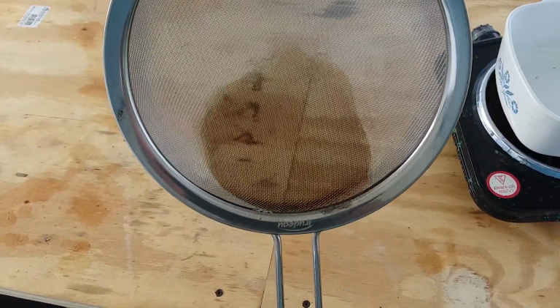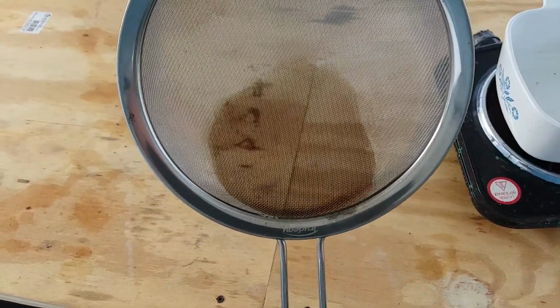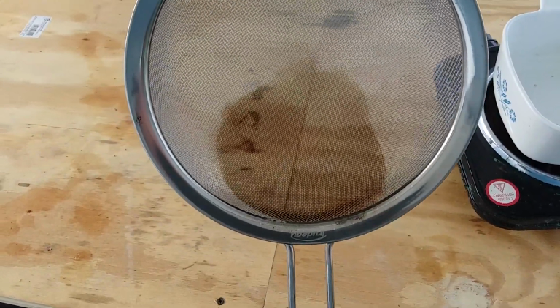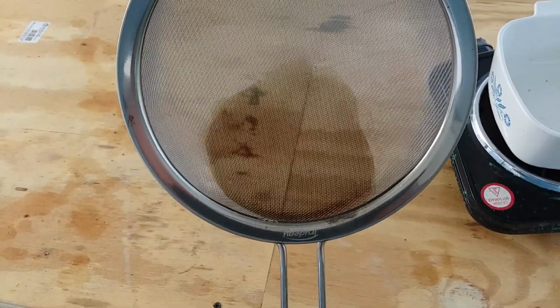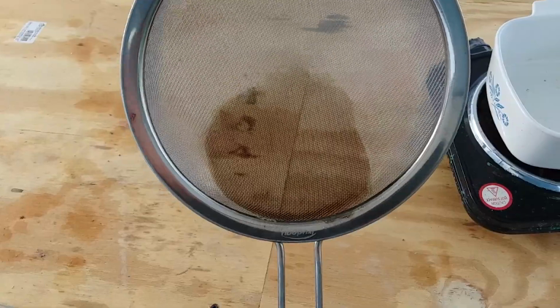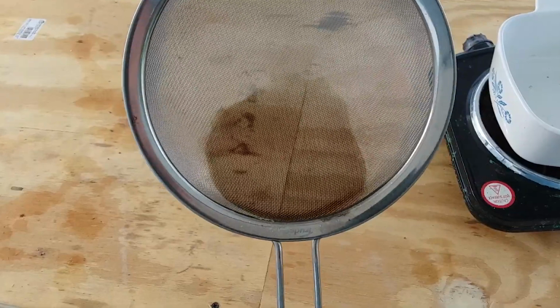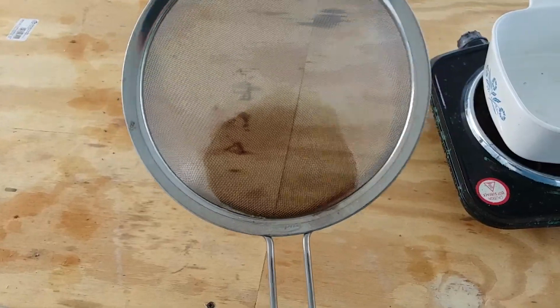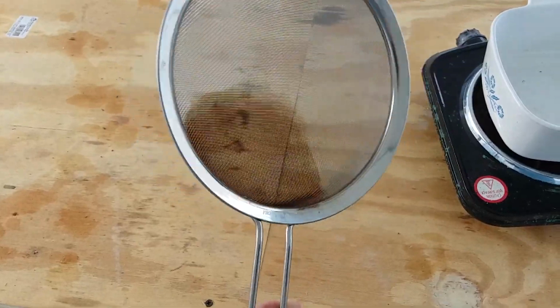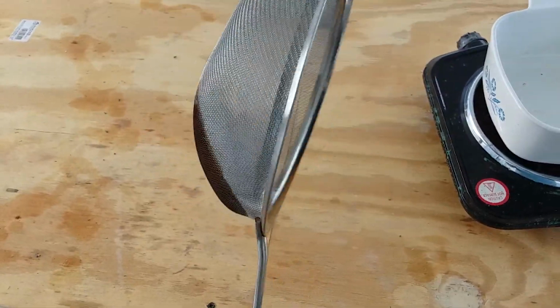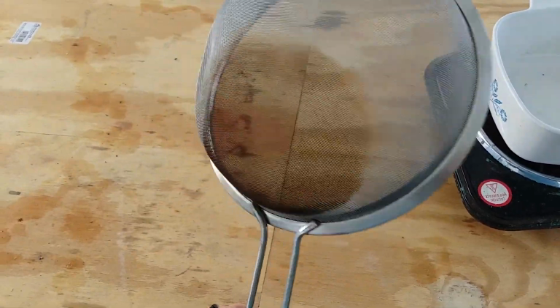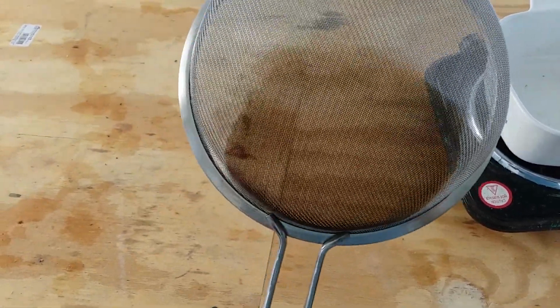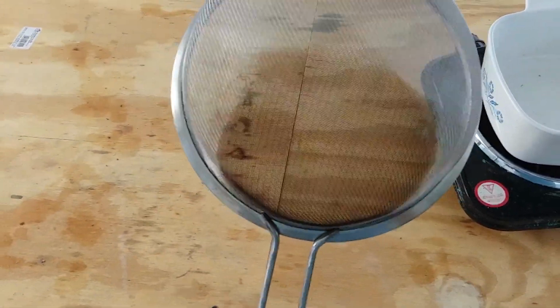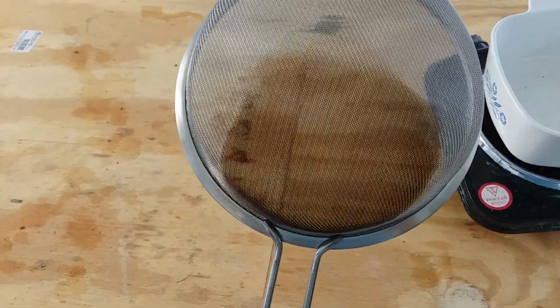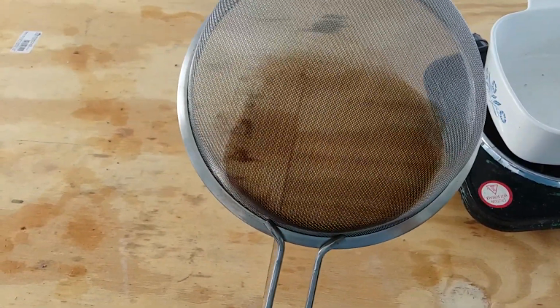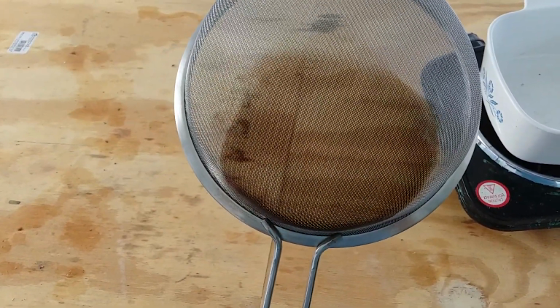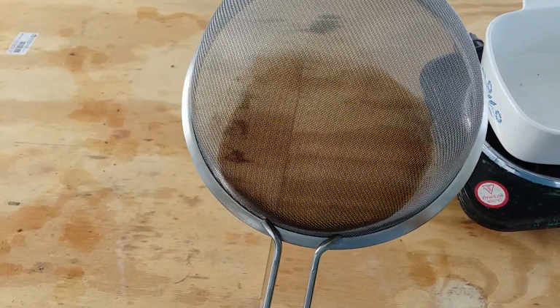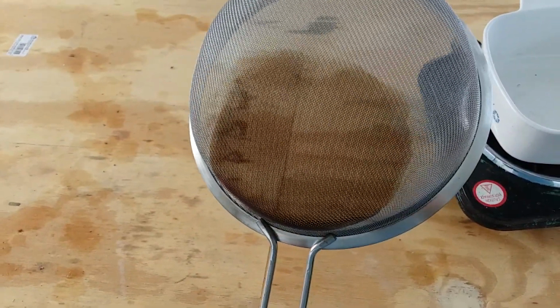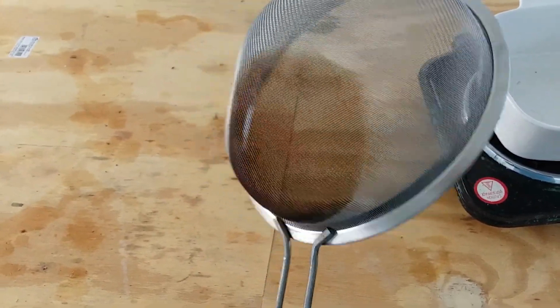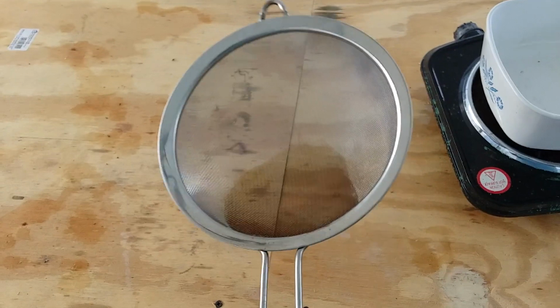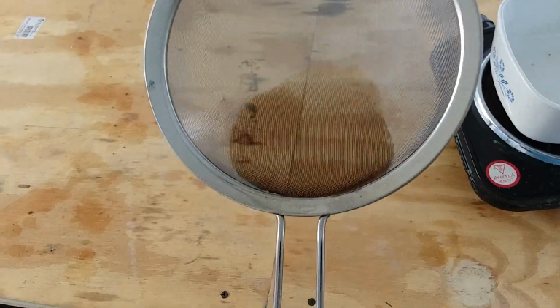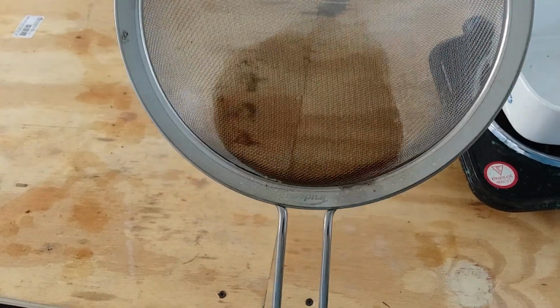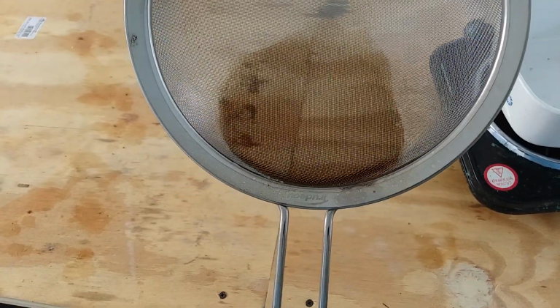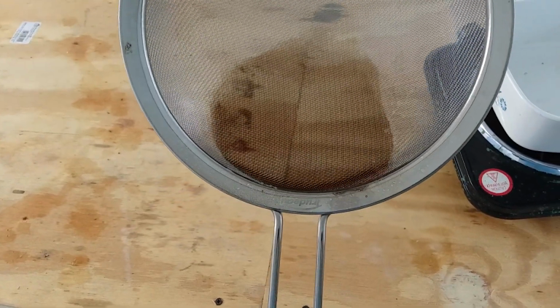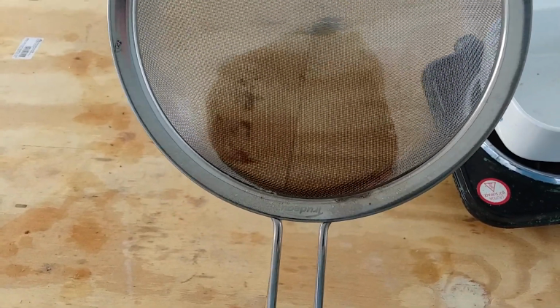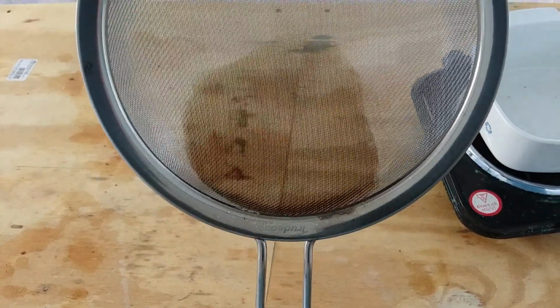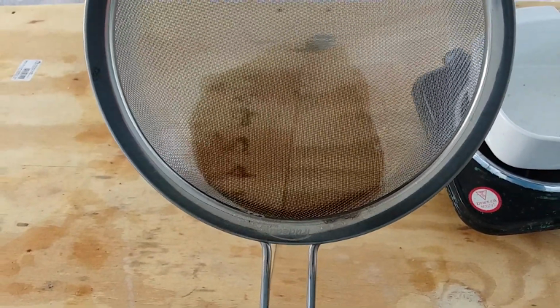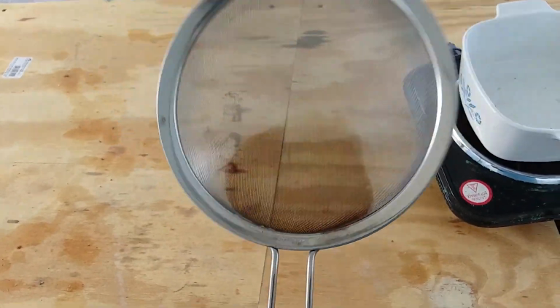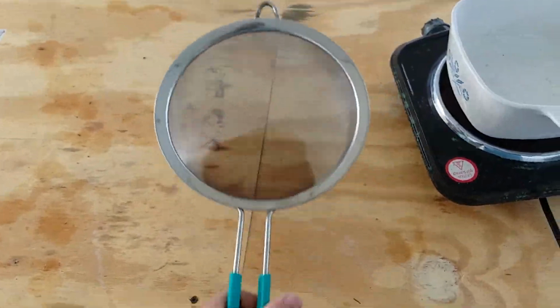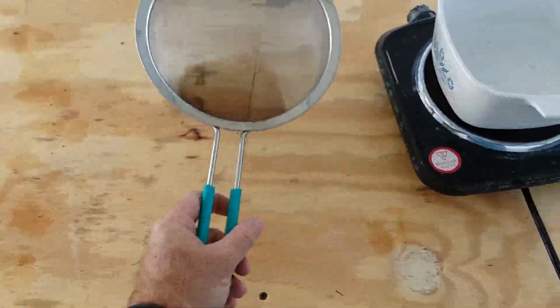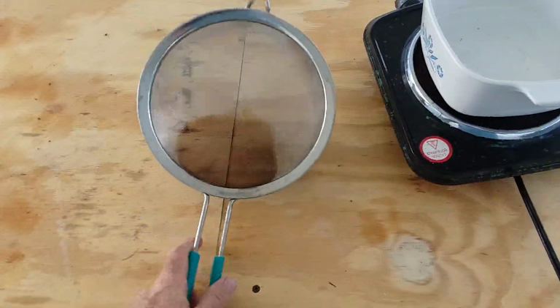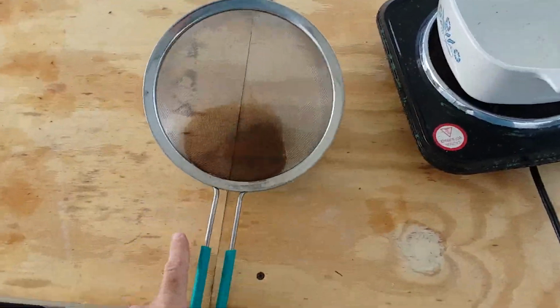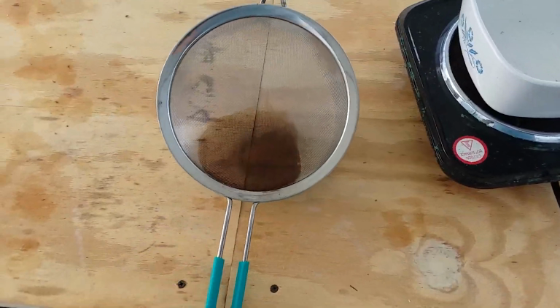The stainless steel in the sieve replaced some of the gold in solution, and the gold cemented out on the sieve. Every stinking bit of gold in that solution wound up on this sieve.